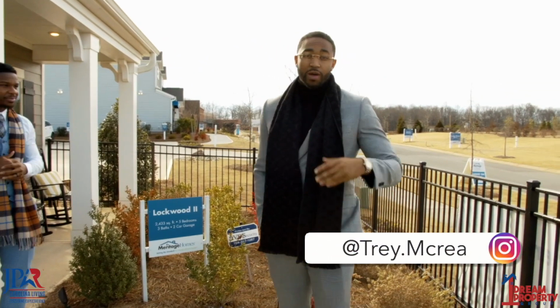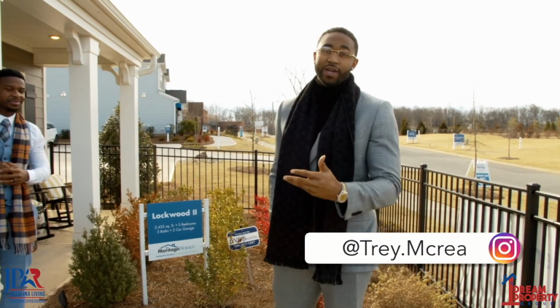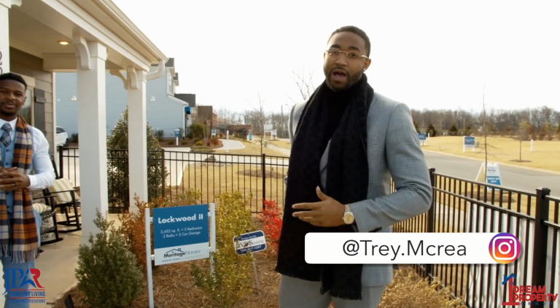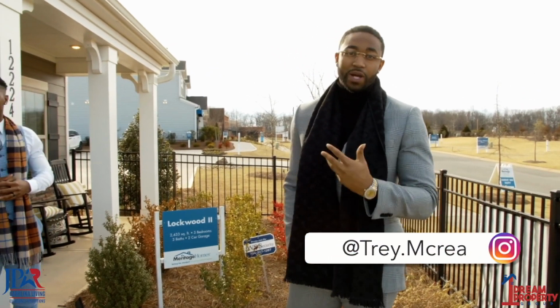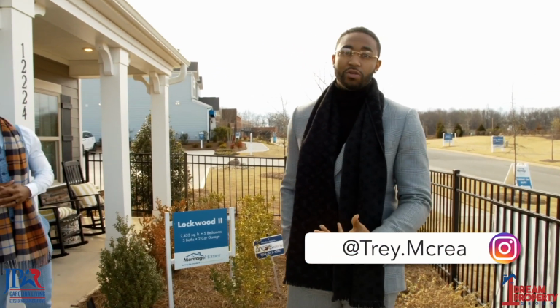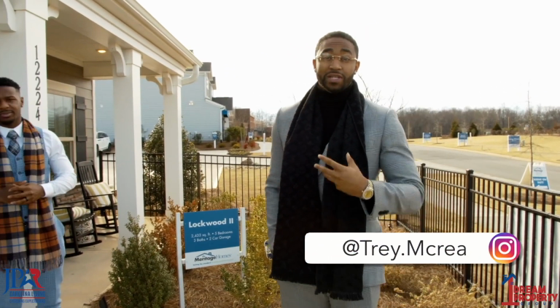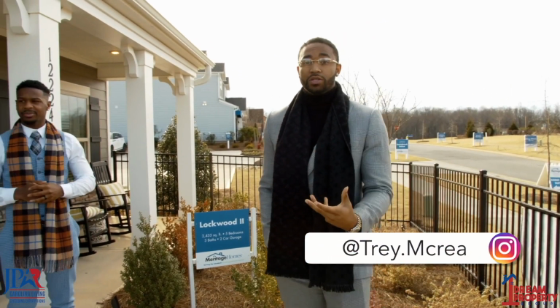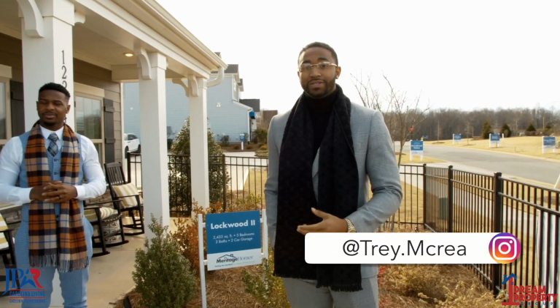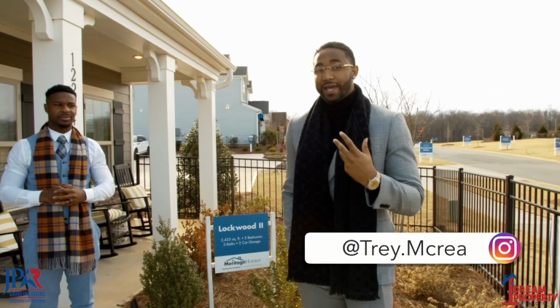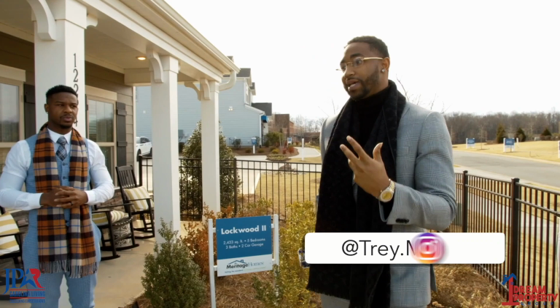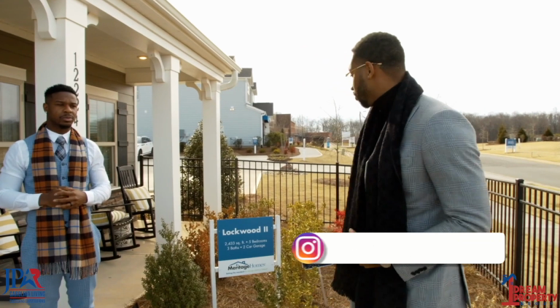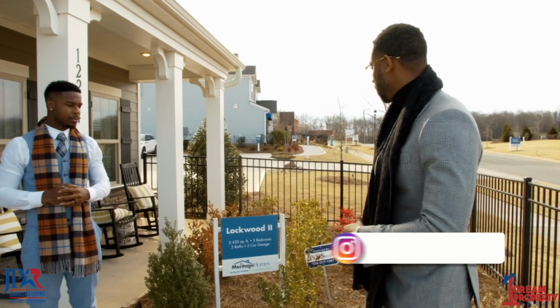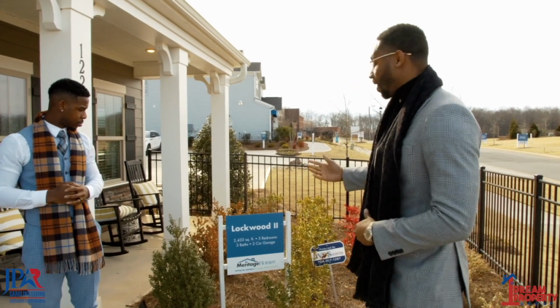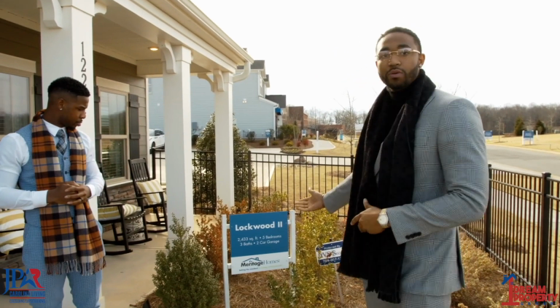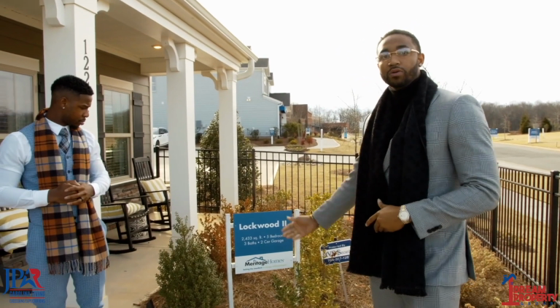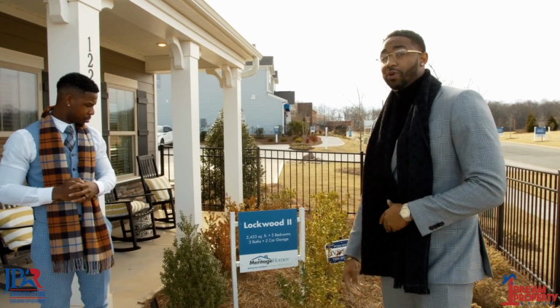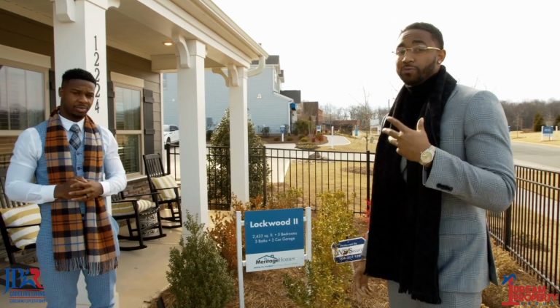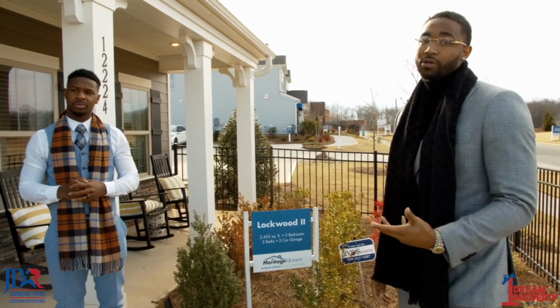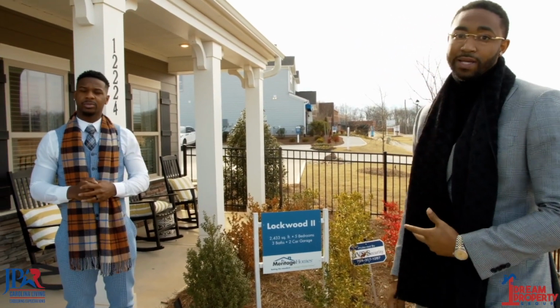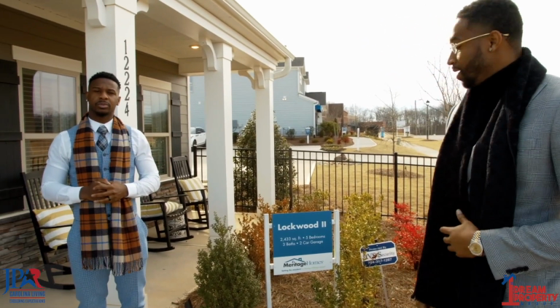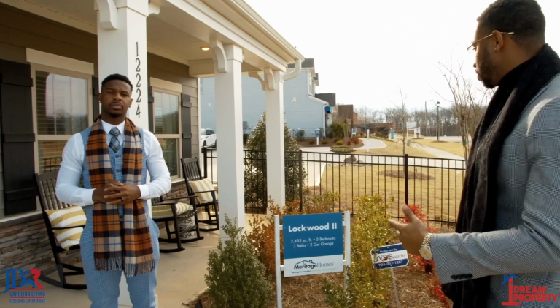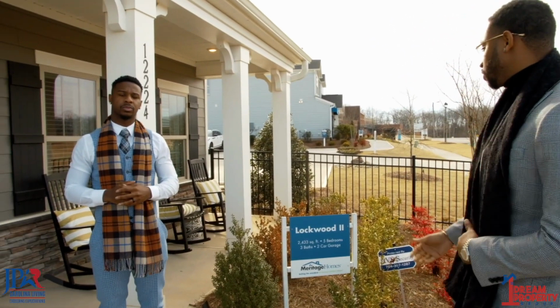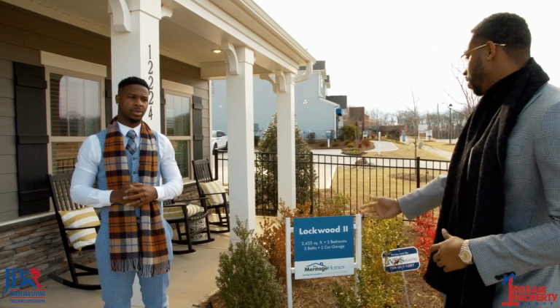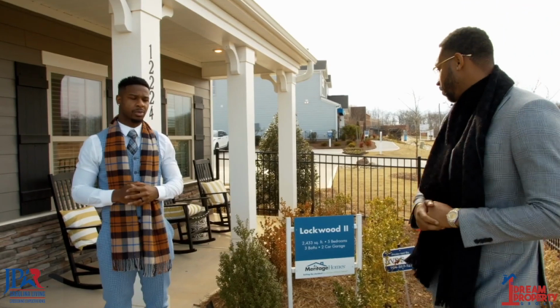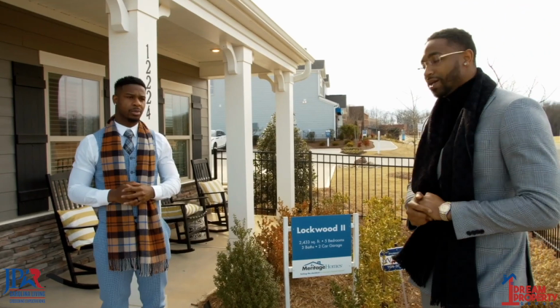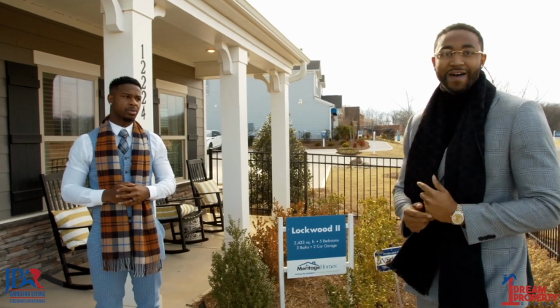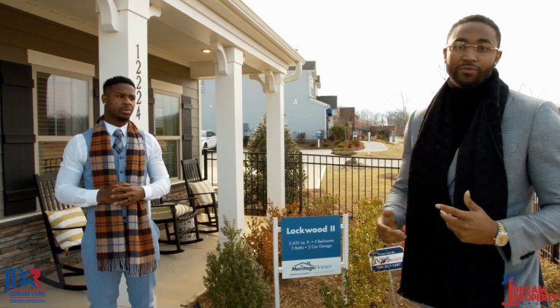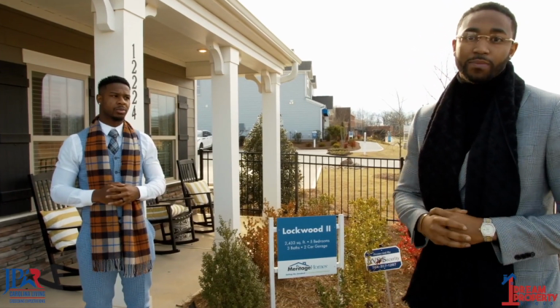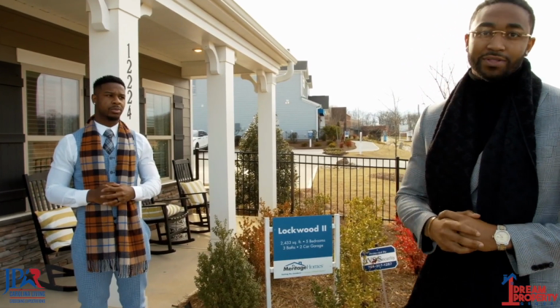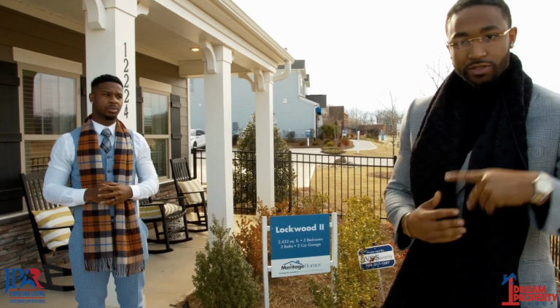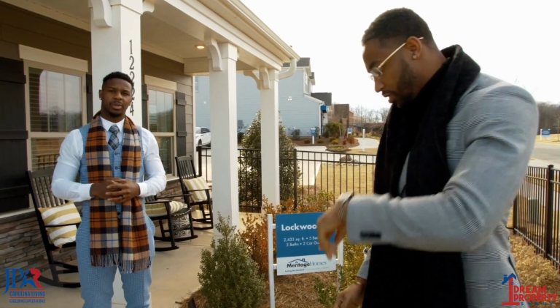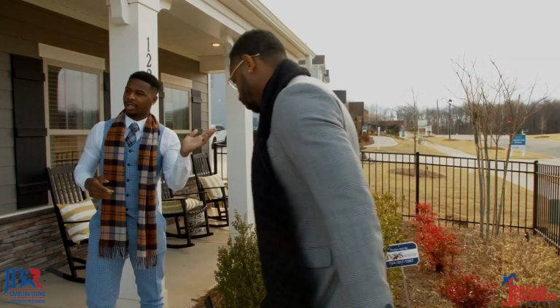I'm Trey, I'm with Meritage Homes, I'm a sales consultant. Today I'm going to take you through the Lockwood model — this is one of my most popular plans. It's a little over 2,400 square feet, it's five bedrooms, three baths. Come on, let's enjoy your tour.